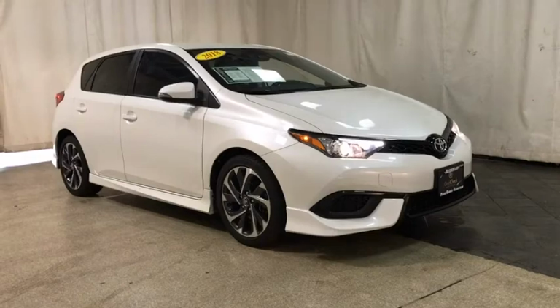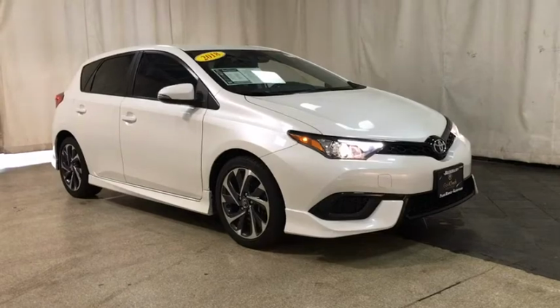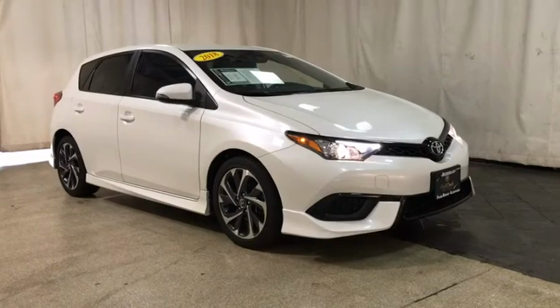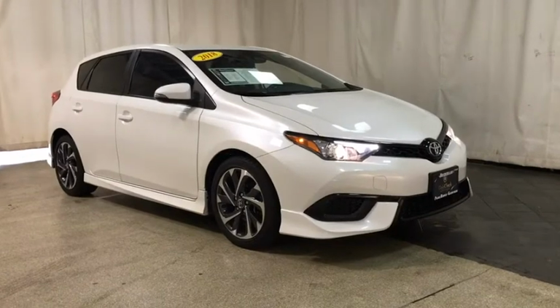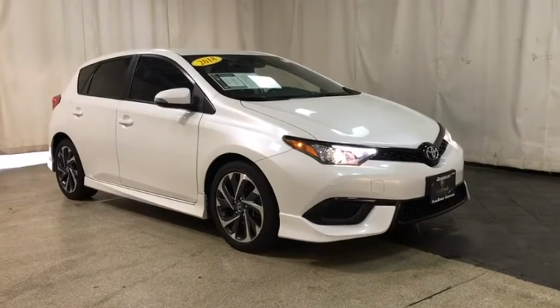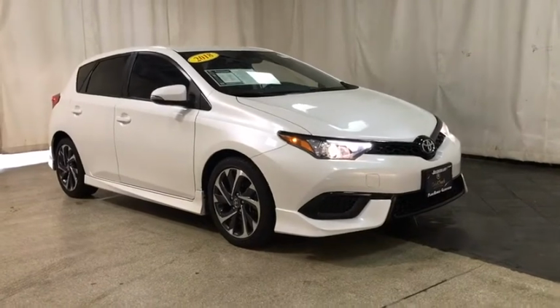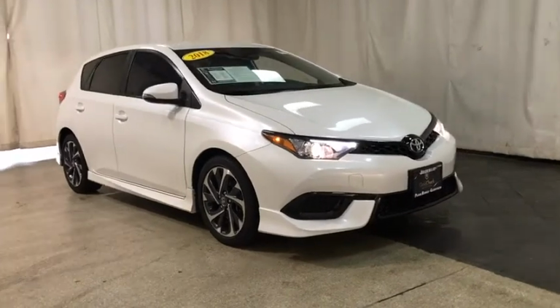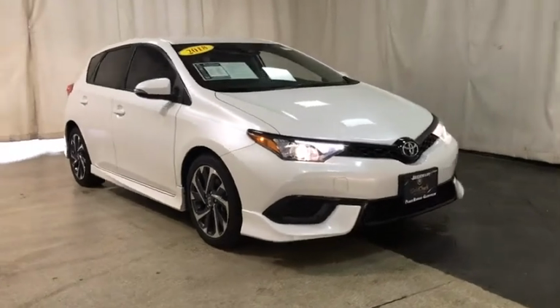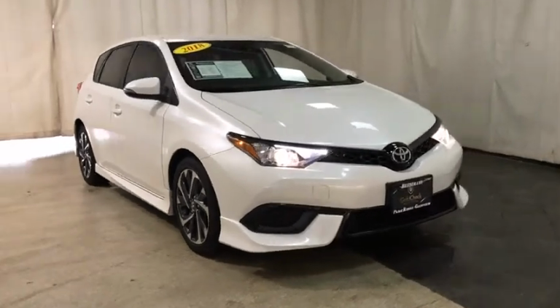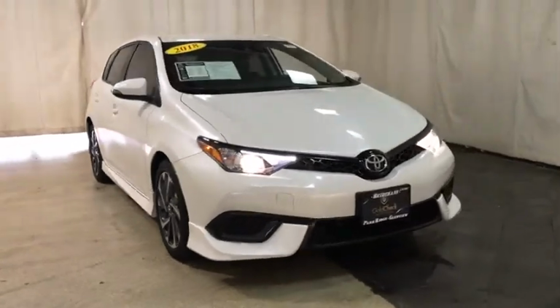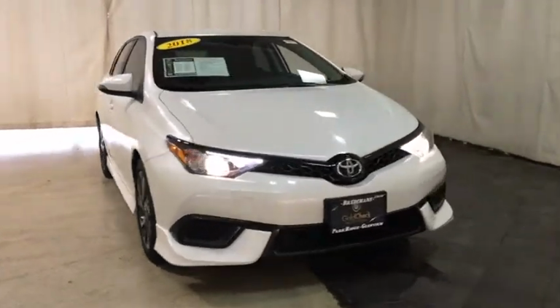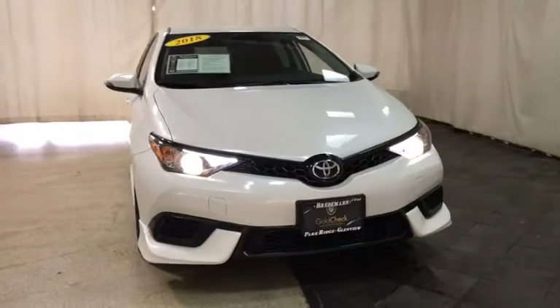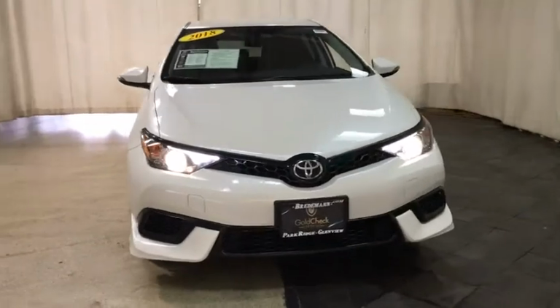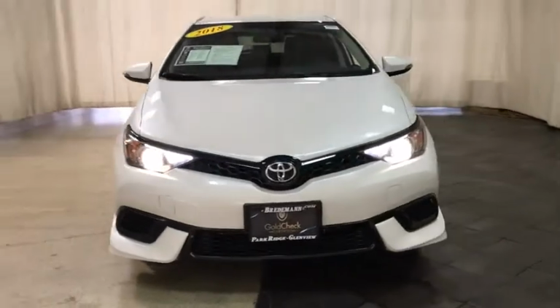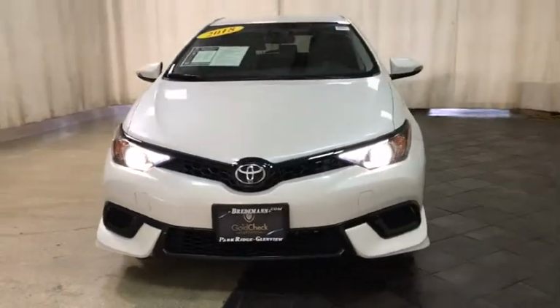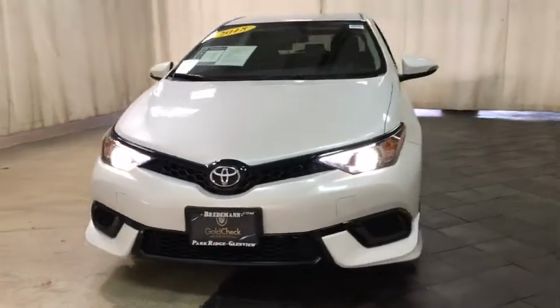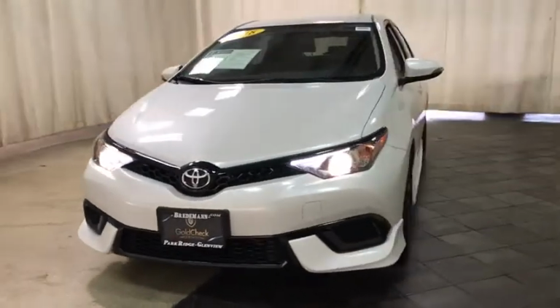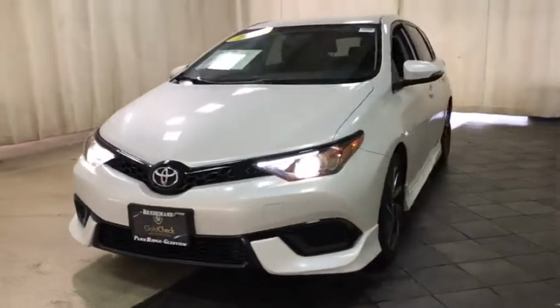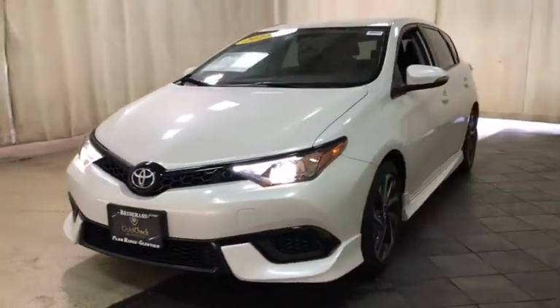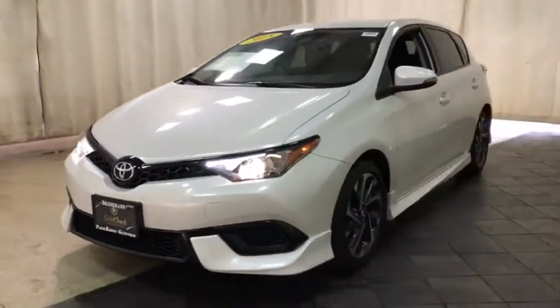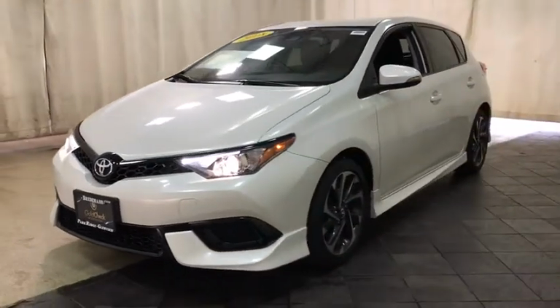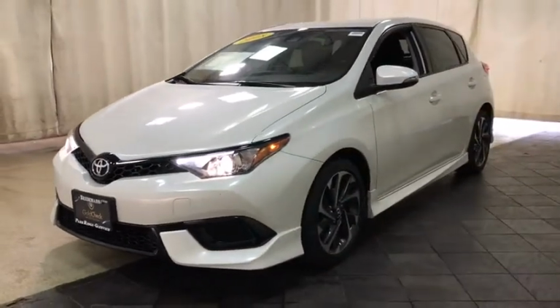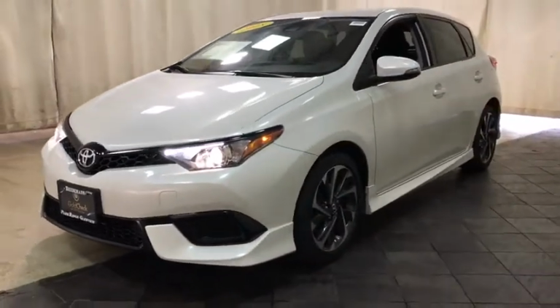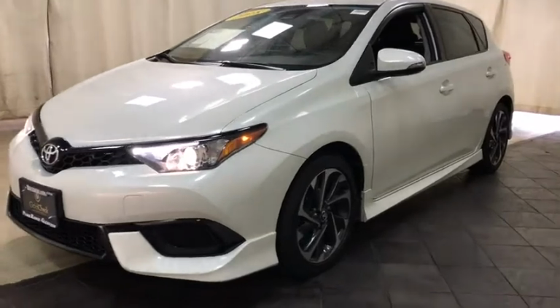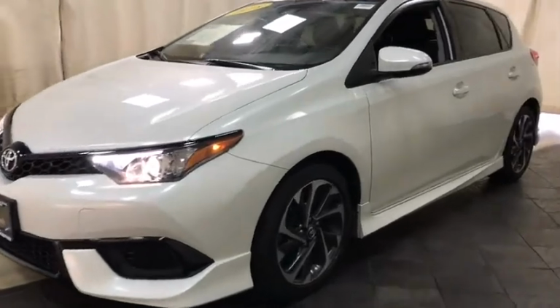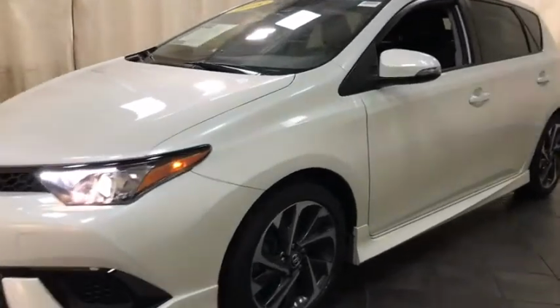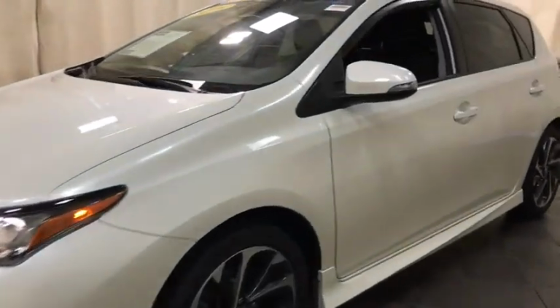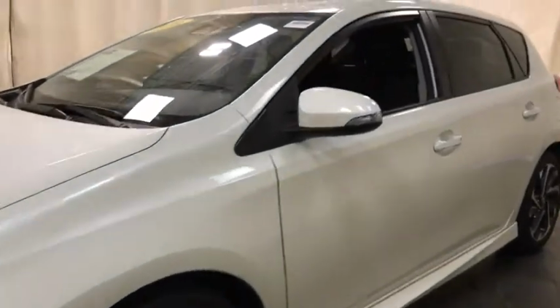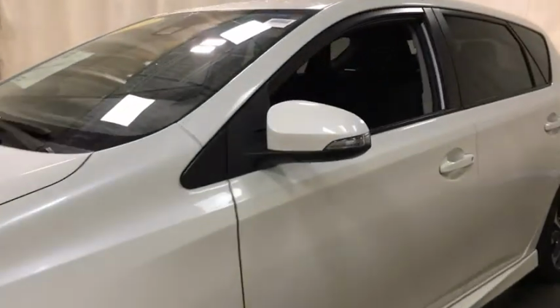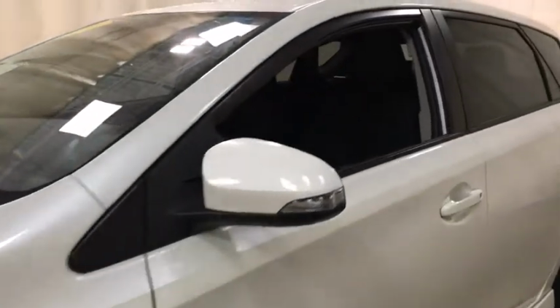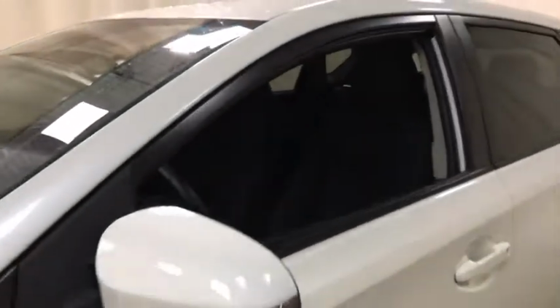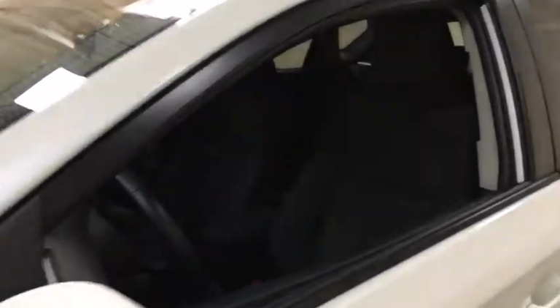You are going to love the 2018 Toyota Corolla IM. The Toyota Corolla IM is a functional hatchback with a sporty look. You'll be thrilled with a comfortable ride, spacious interior, and overall enjoyable driving experience.